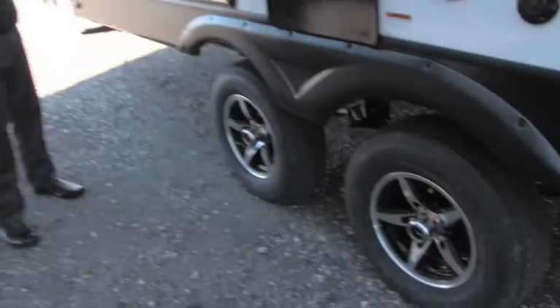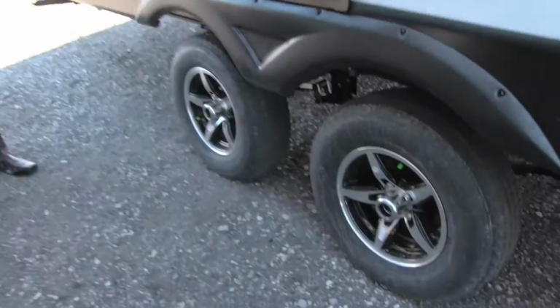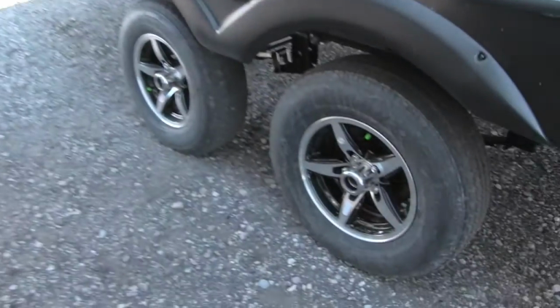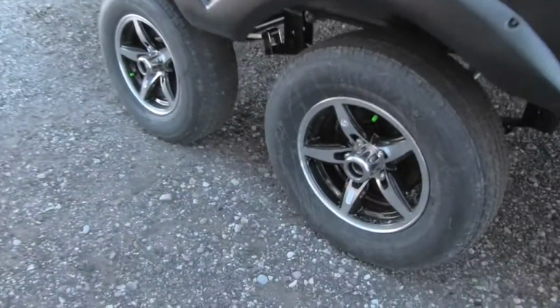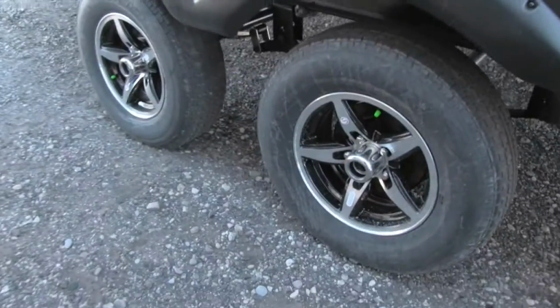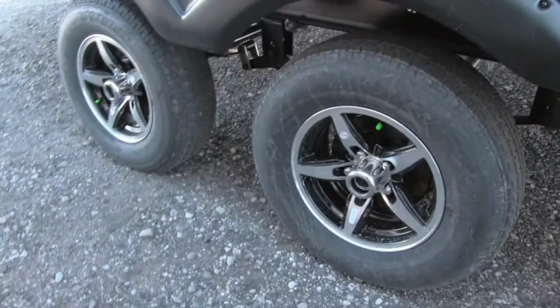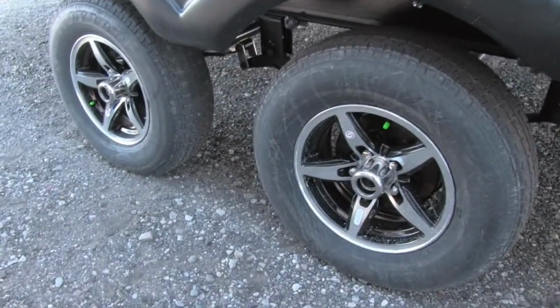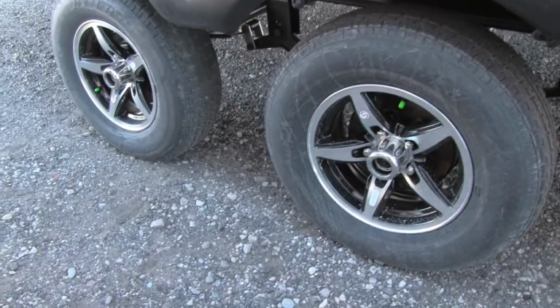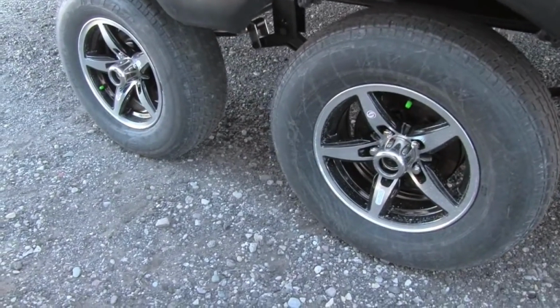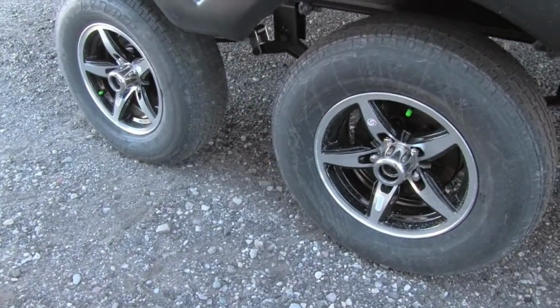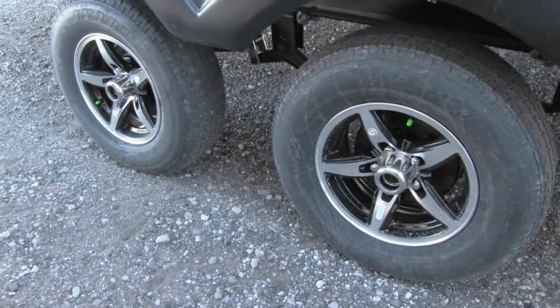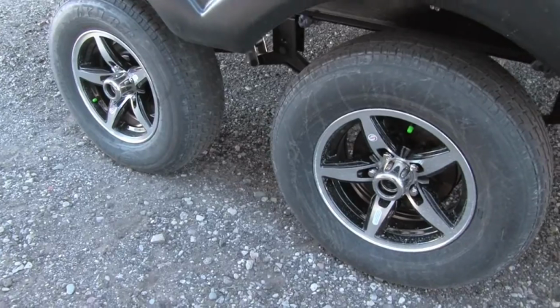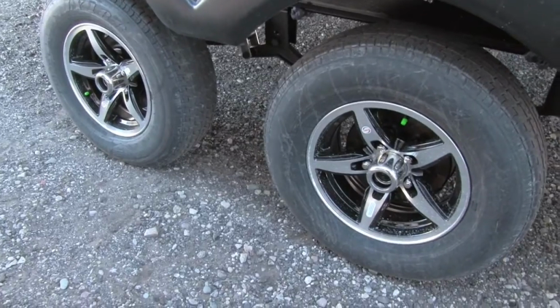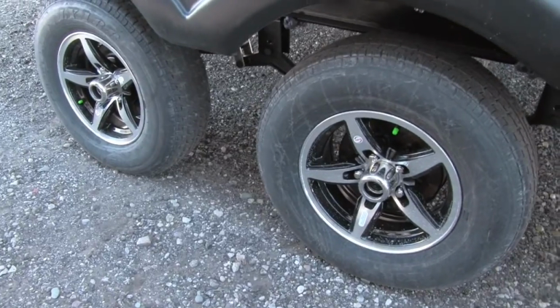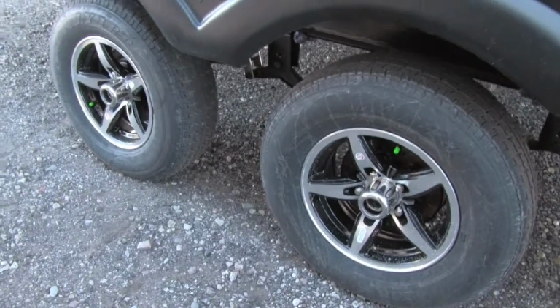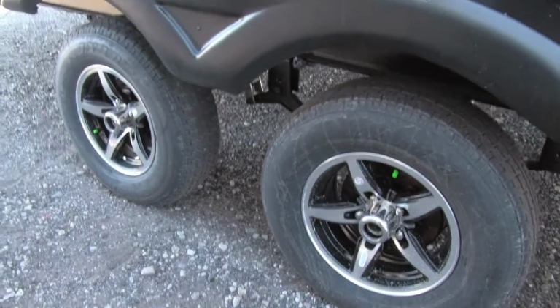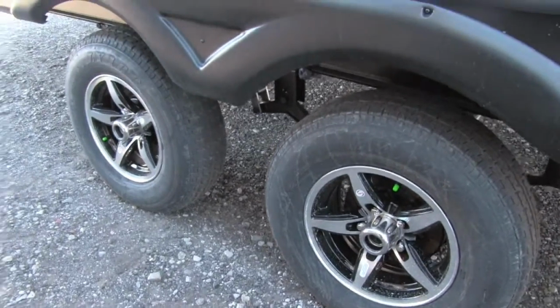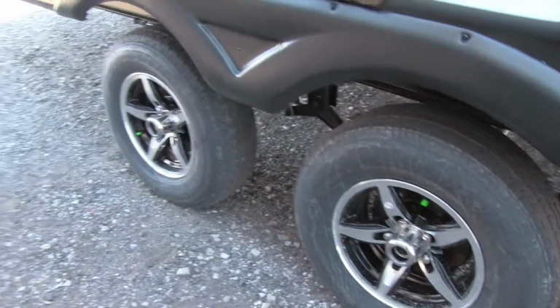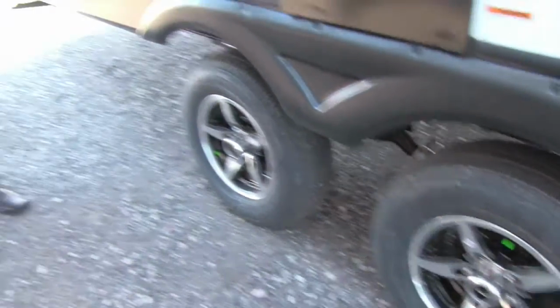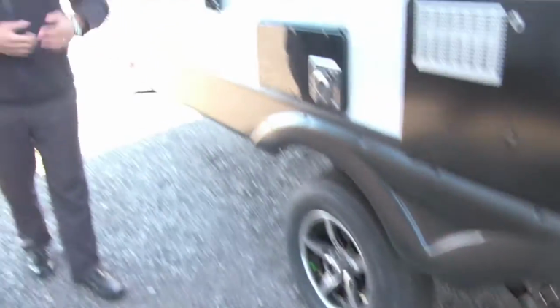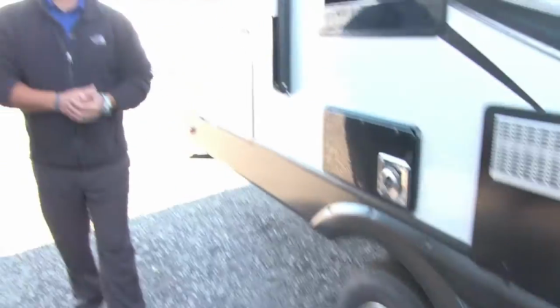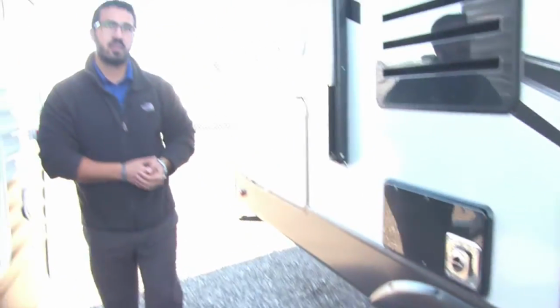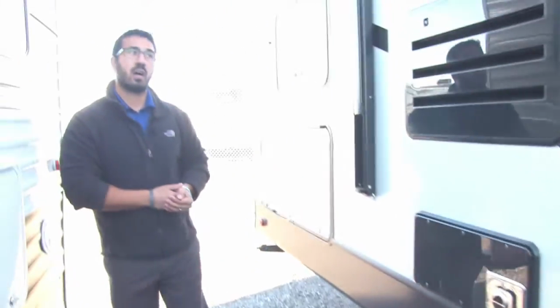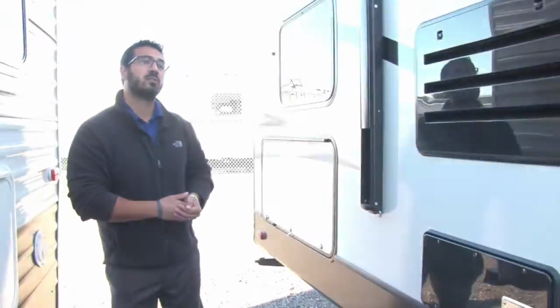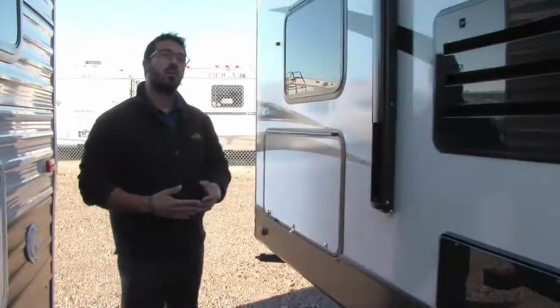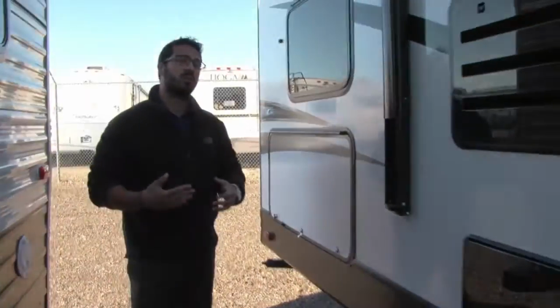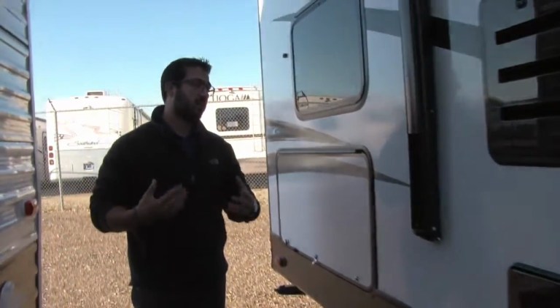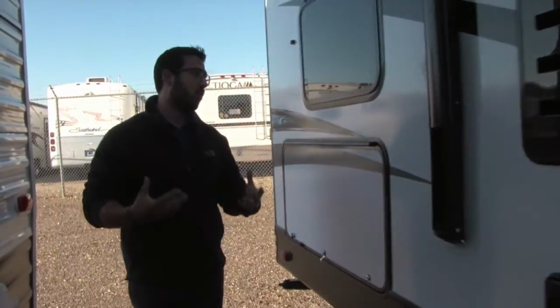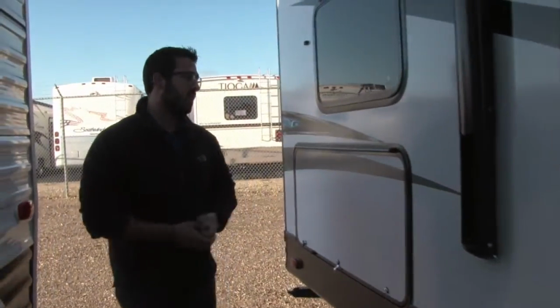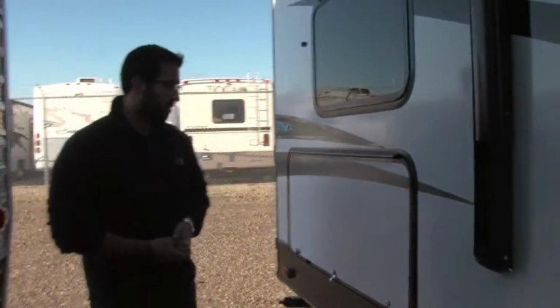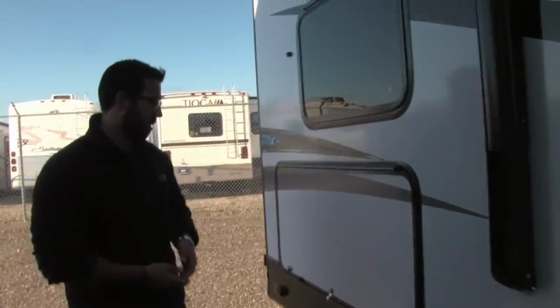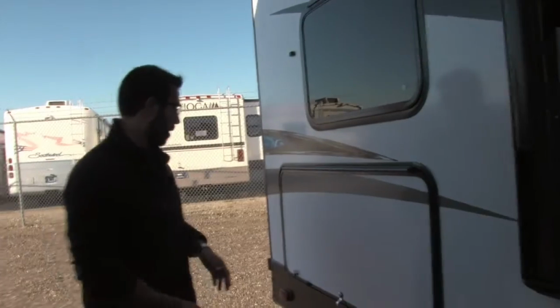You'll see the aluminum rims — less chance for rust or corrosion. You also have nitrogen-filled tires, which will give you more even tire wear.